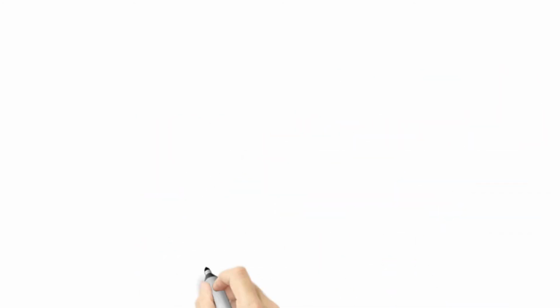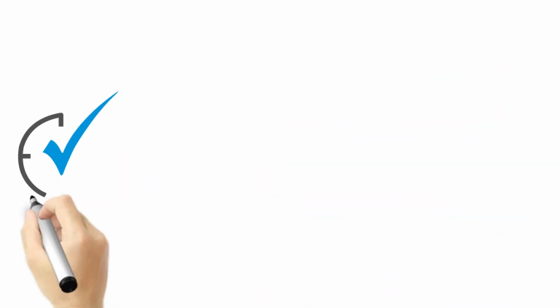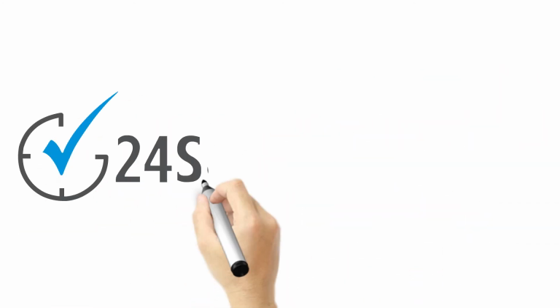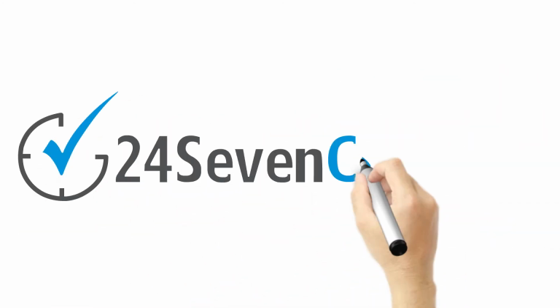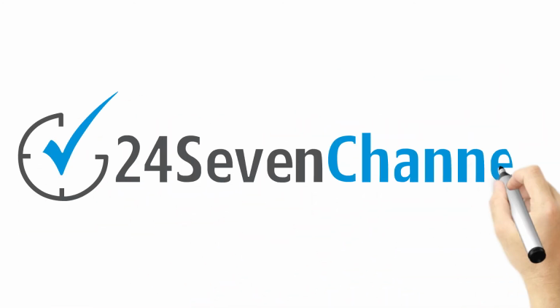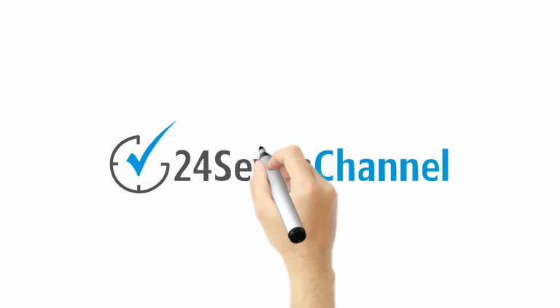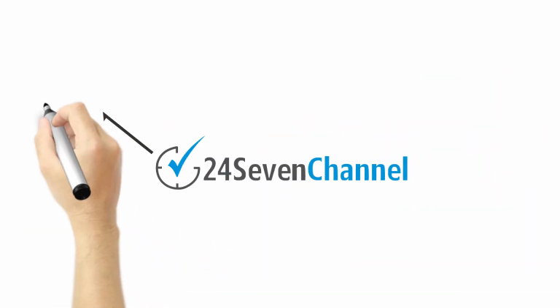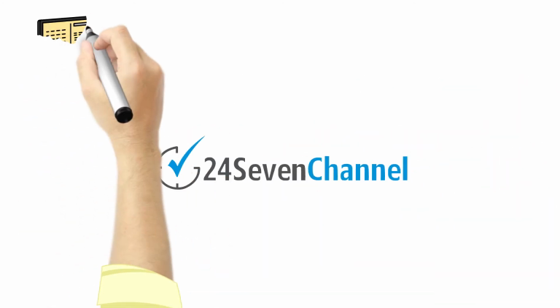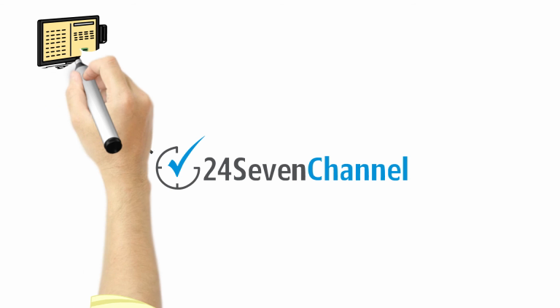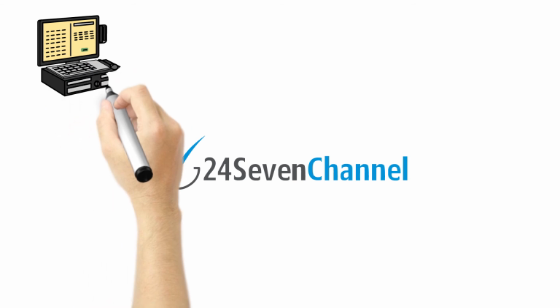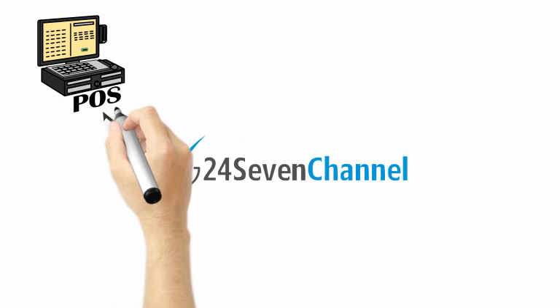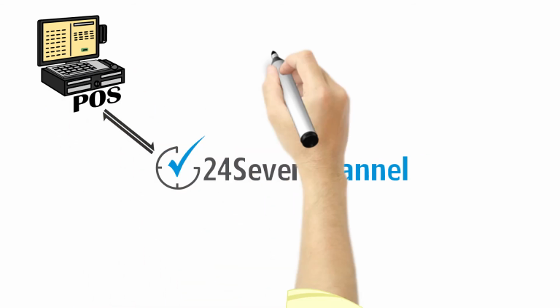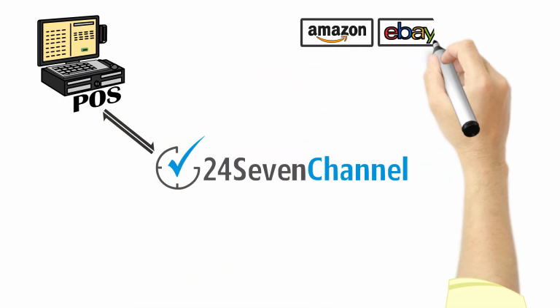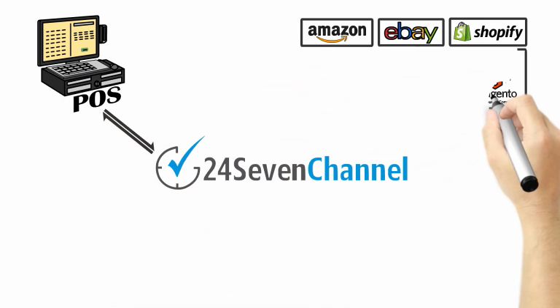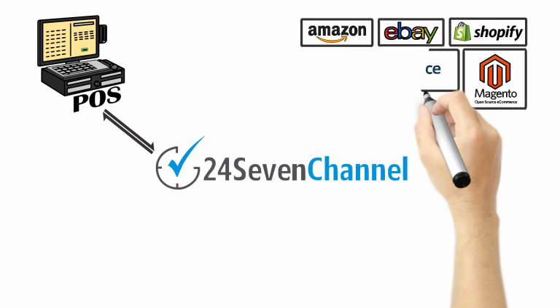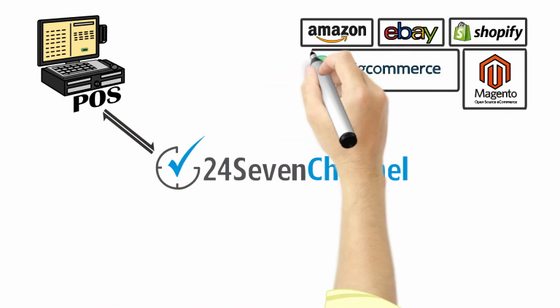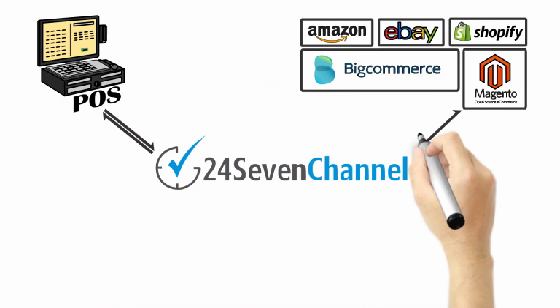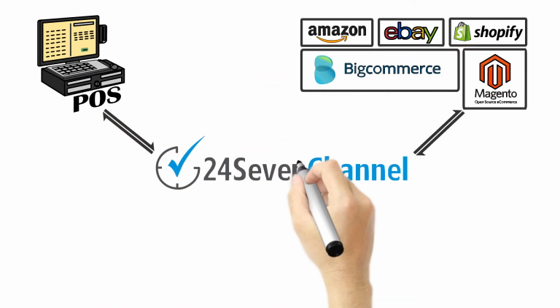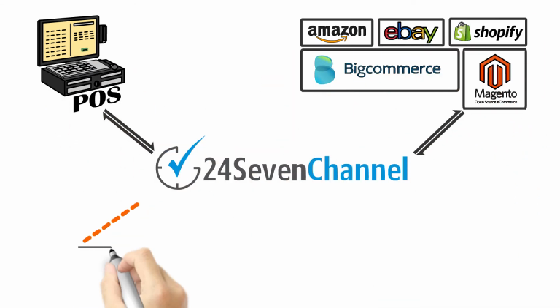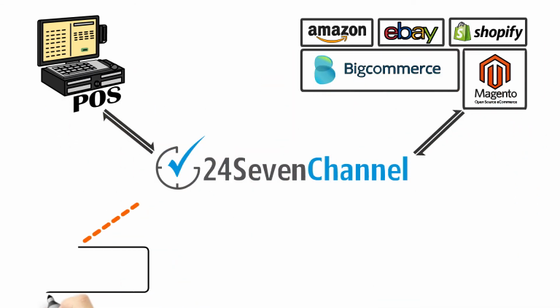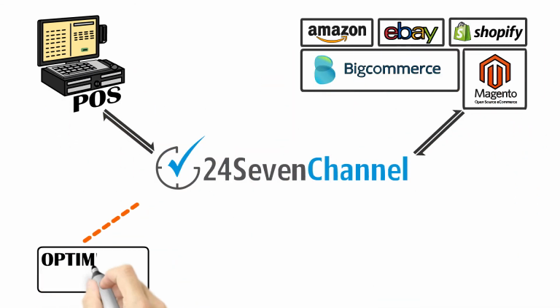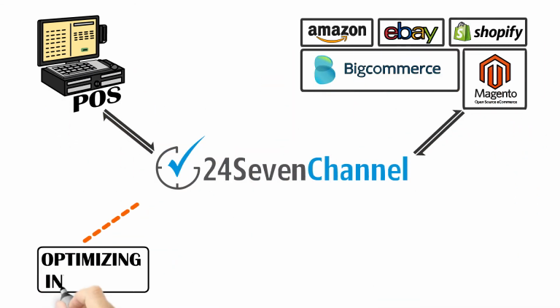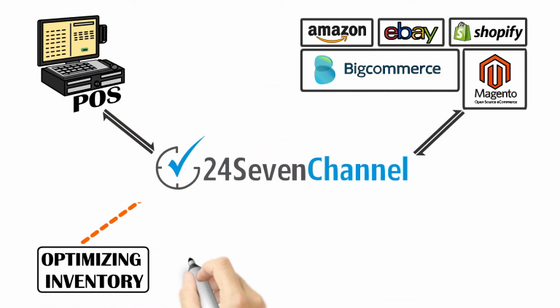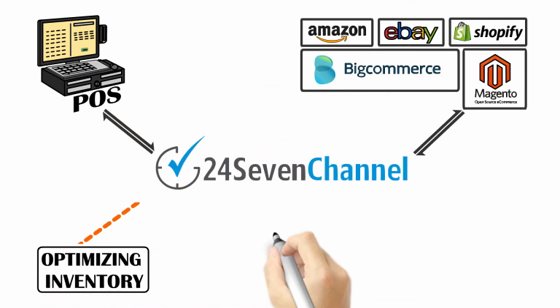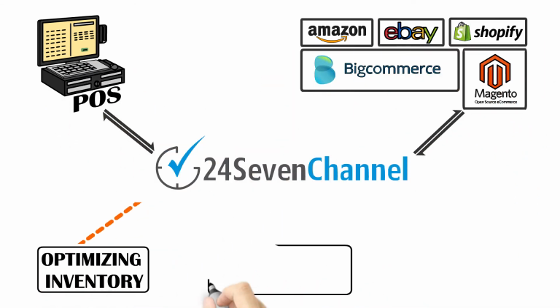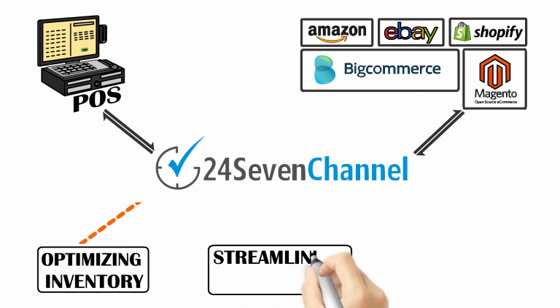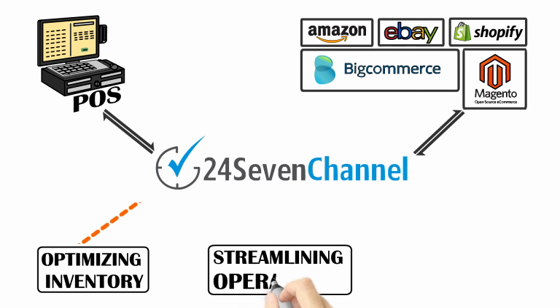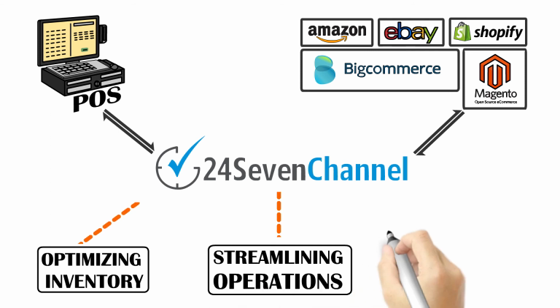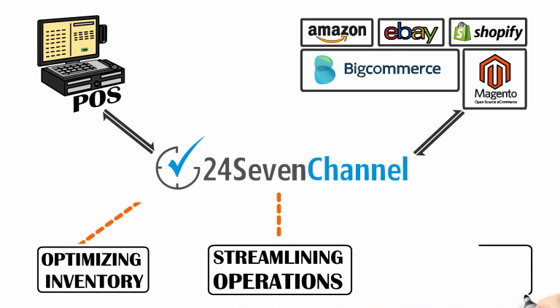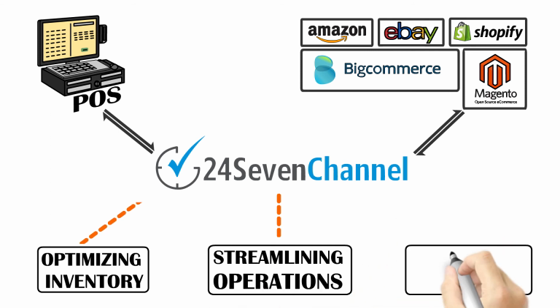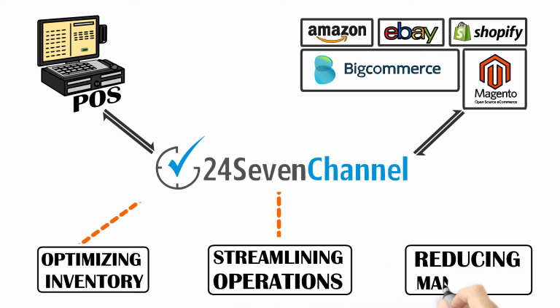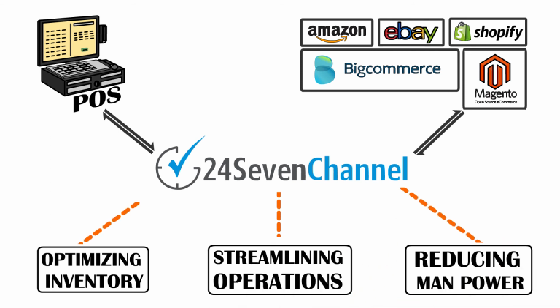24-7 Channel Manager enables point-of-sale and e-commerce to work as one — optimizing inventory, streamlining operations, and reducing manpower.